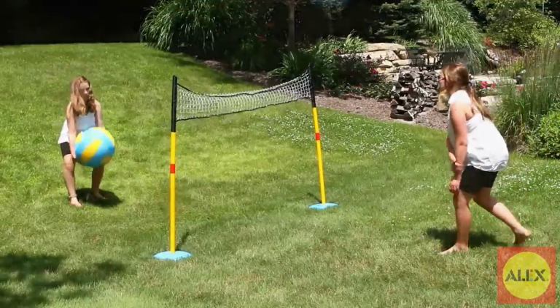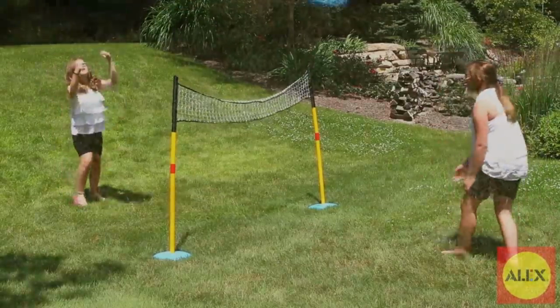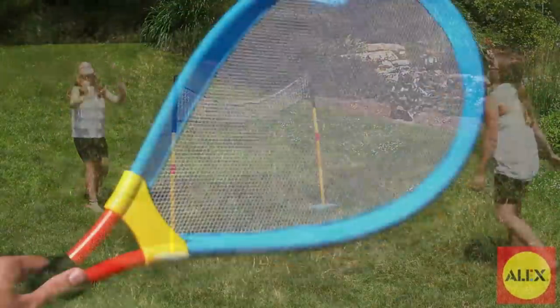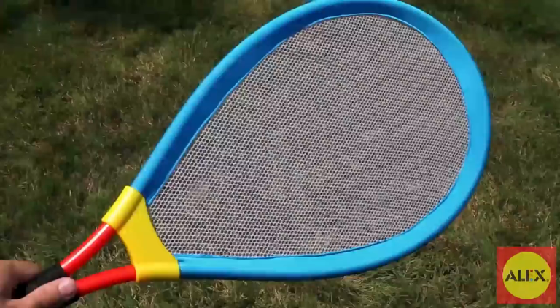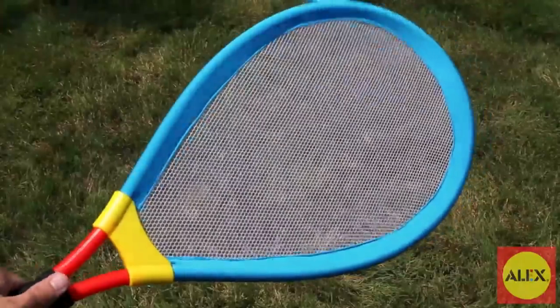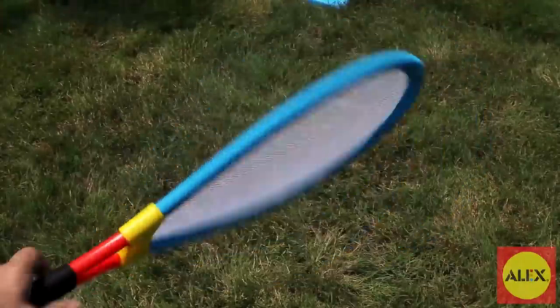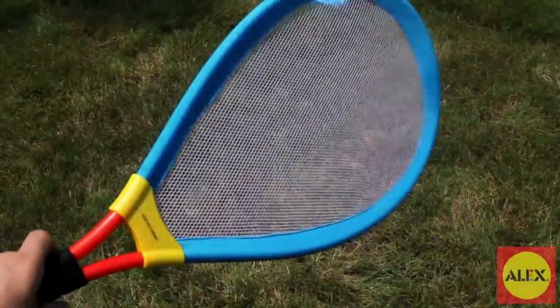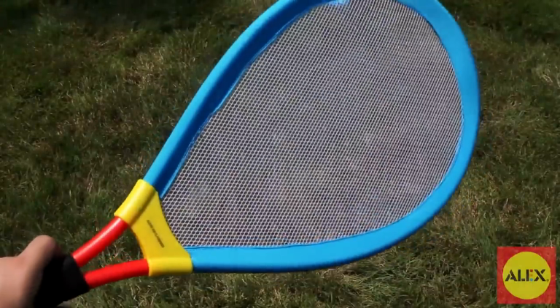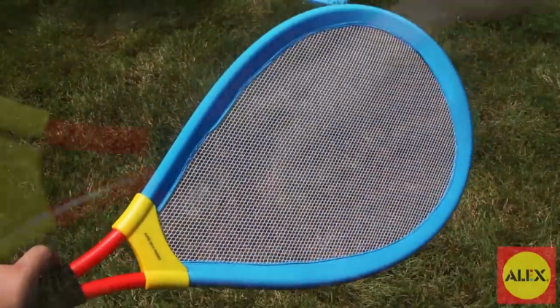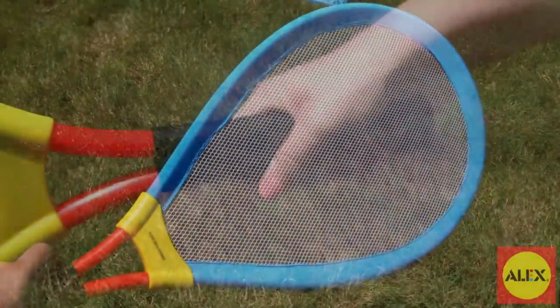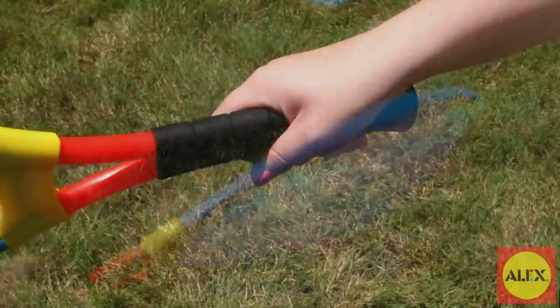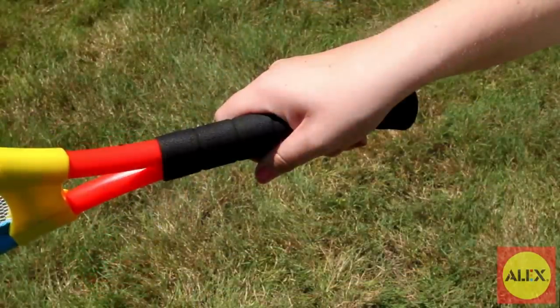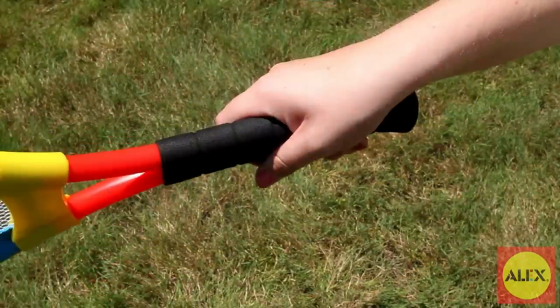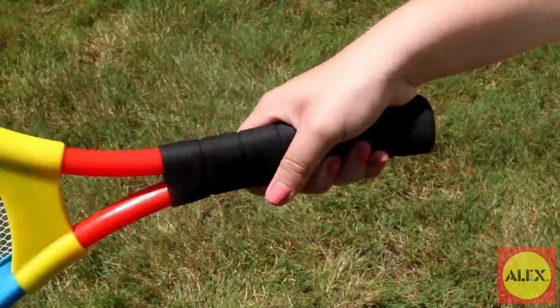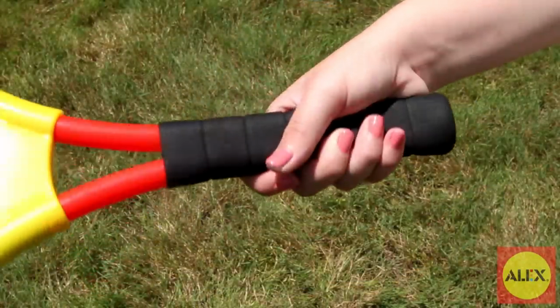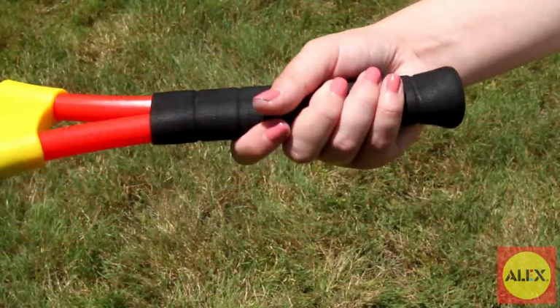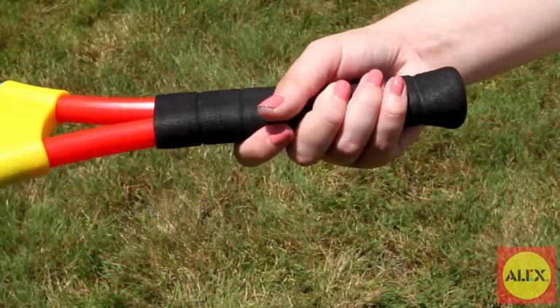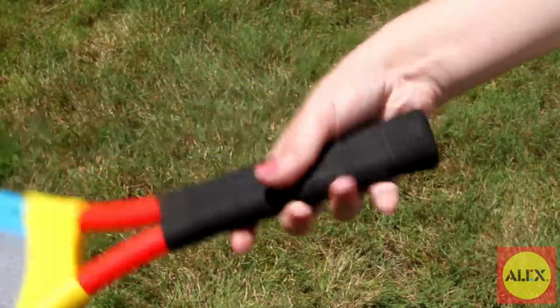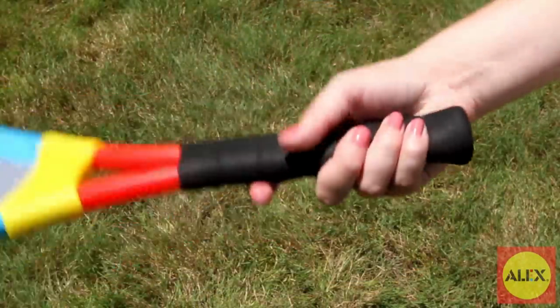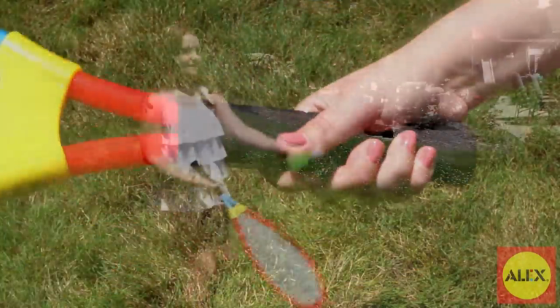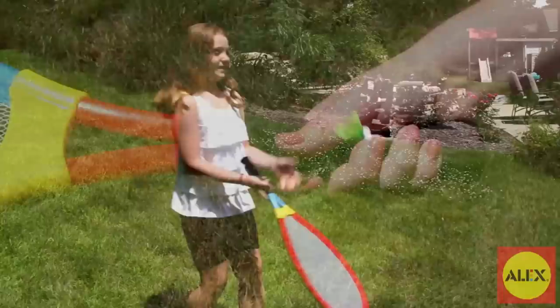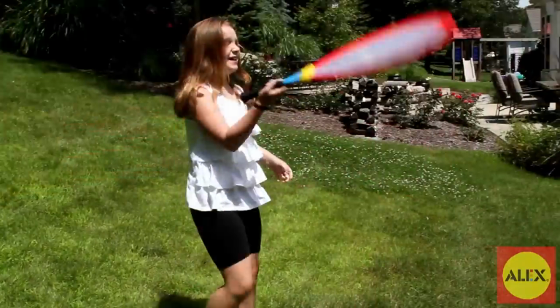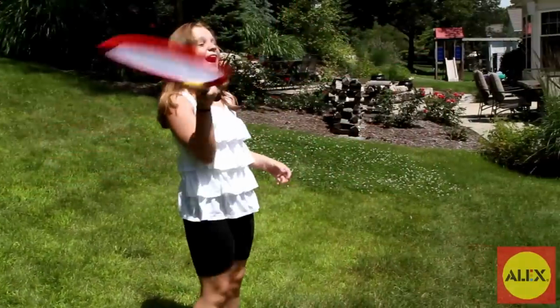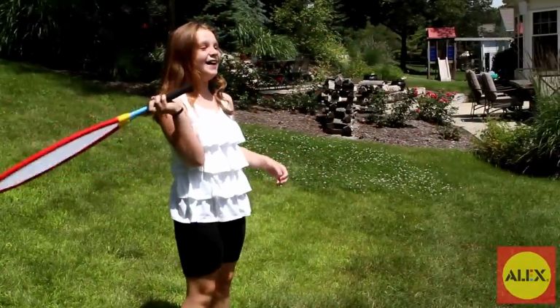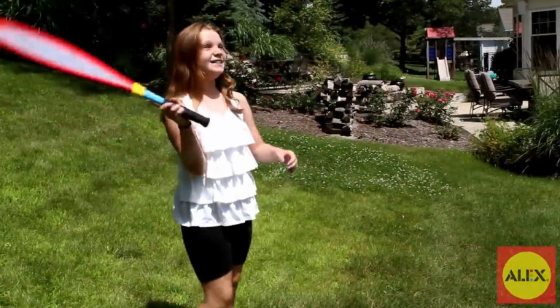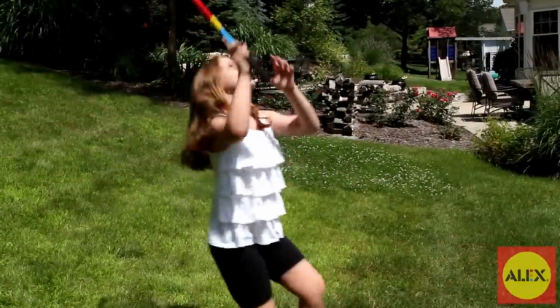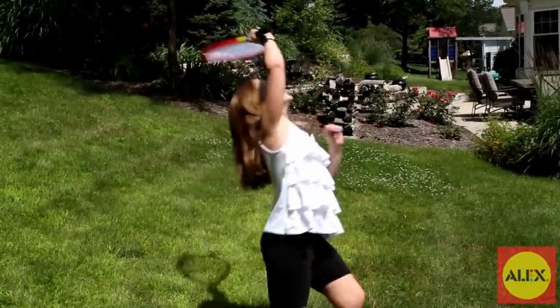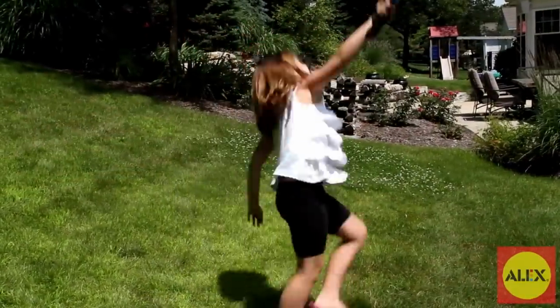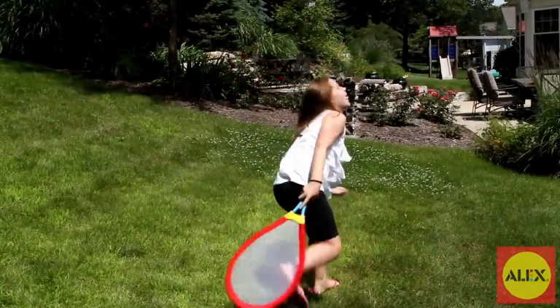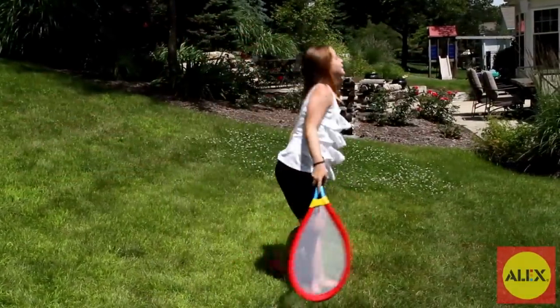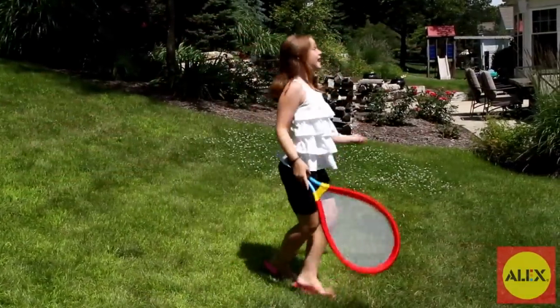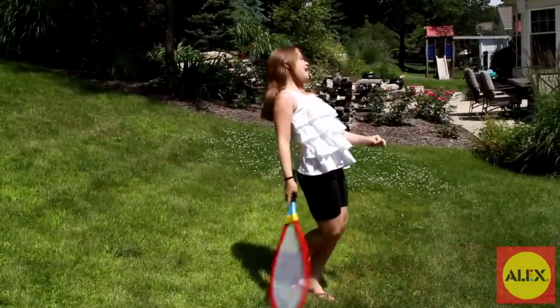The included large-sized rackets are lightweight, making it easy for younger kids to hold and play successfully. With the sturdy metal construction, this awesome set is just as durable as it is fun.